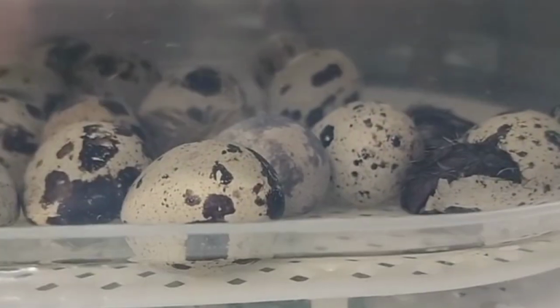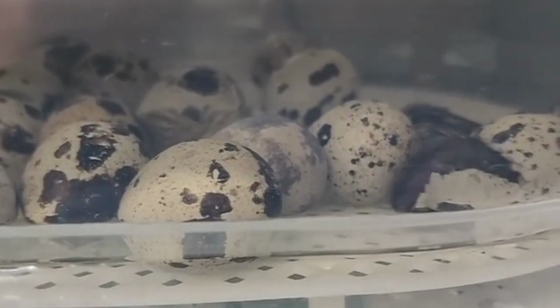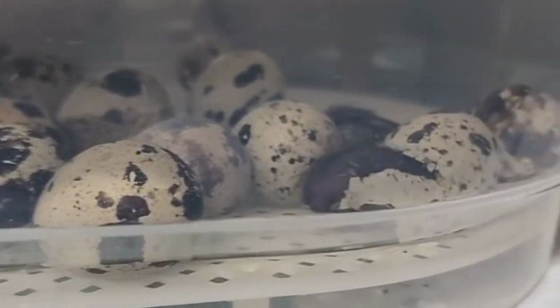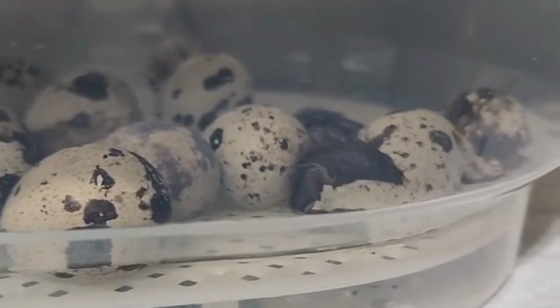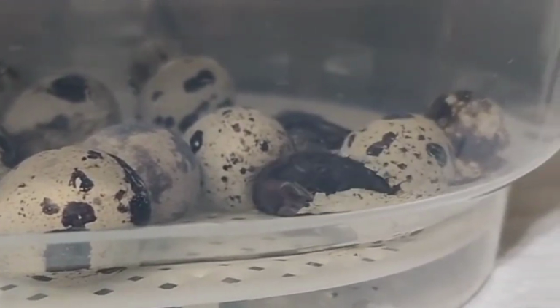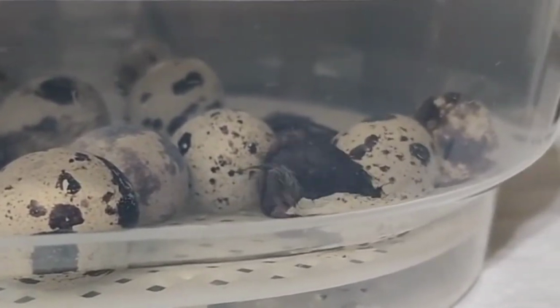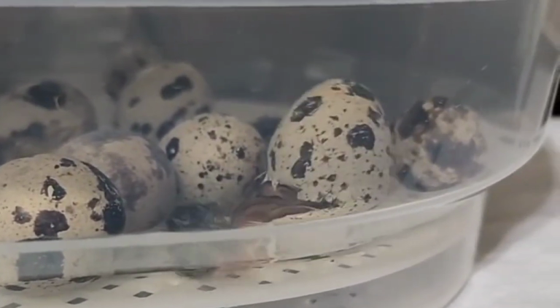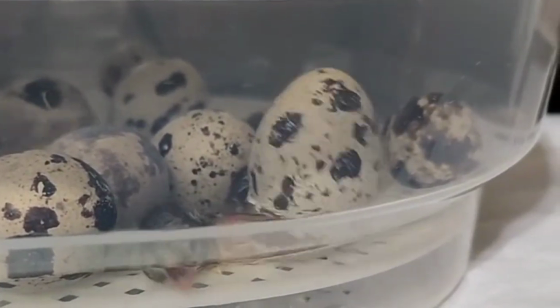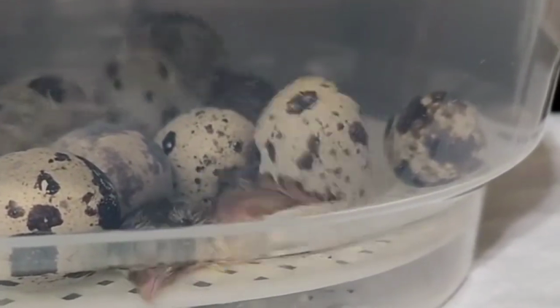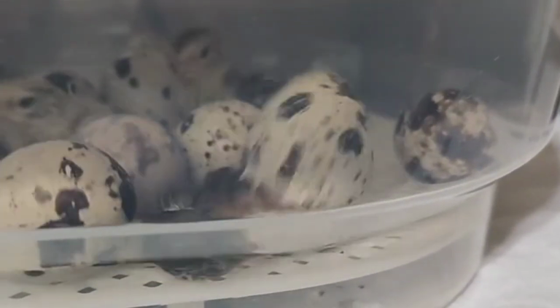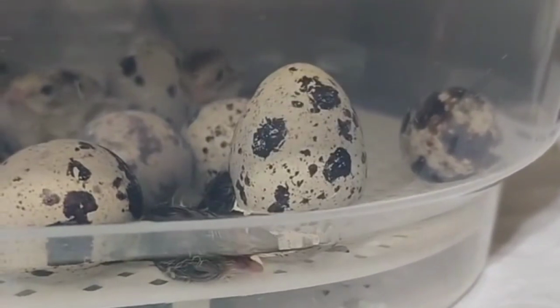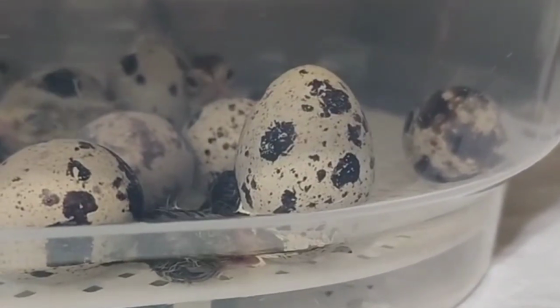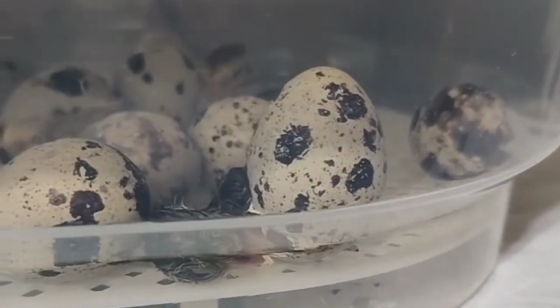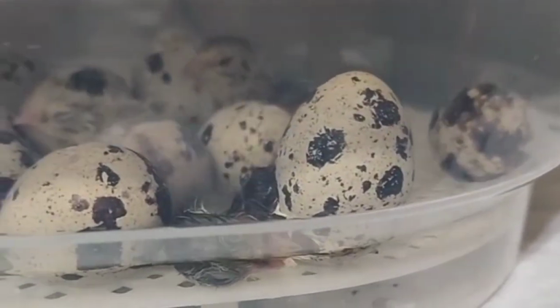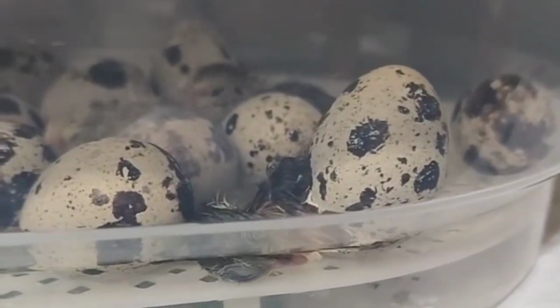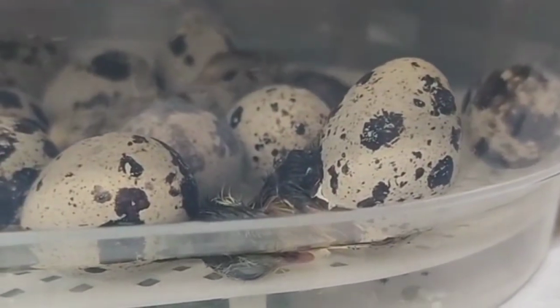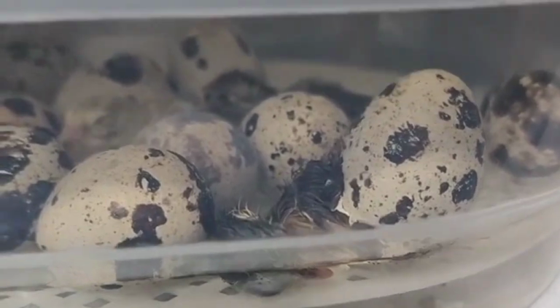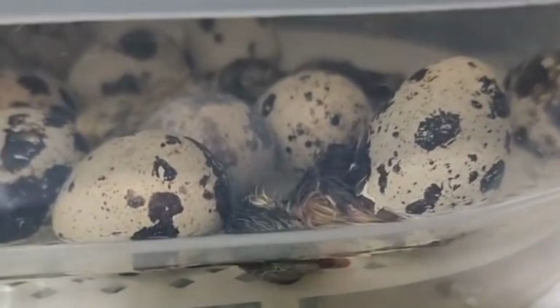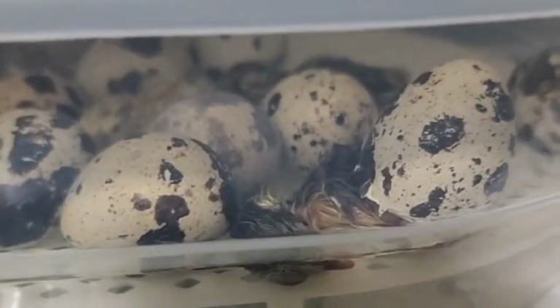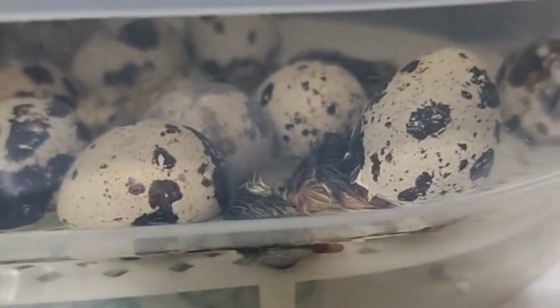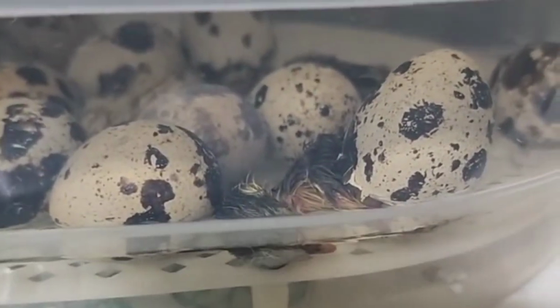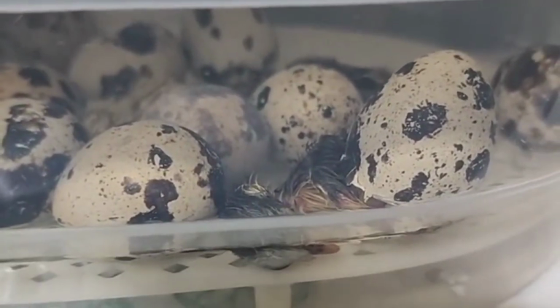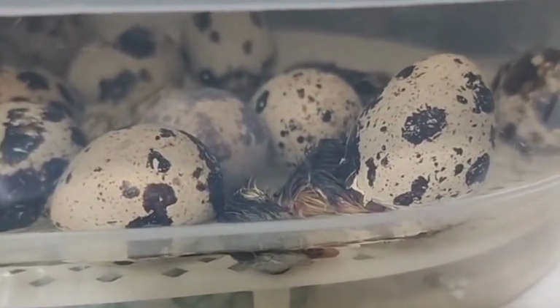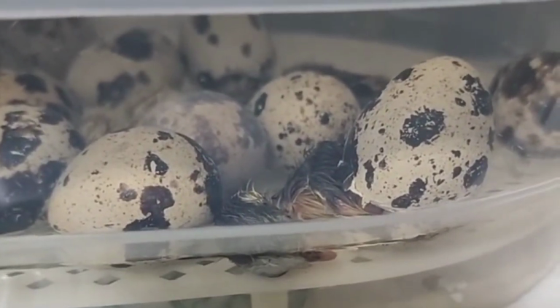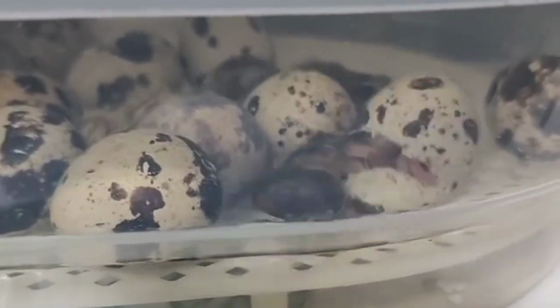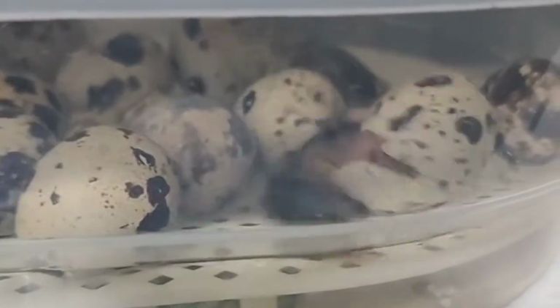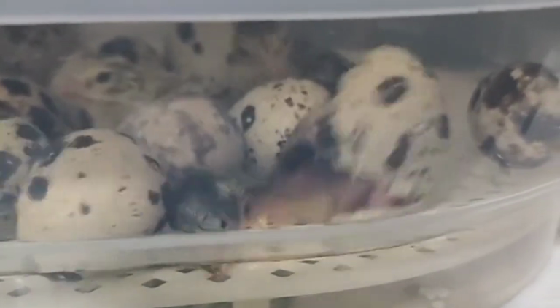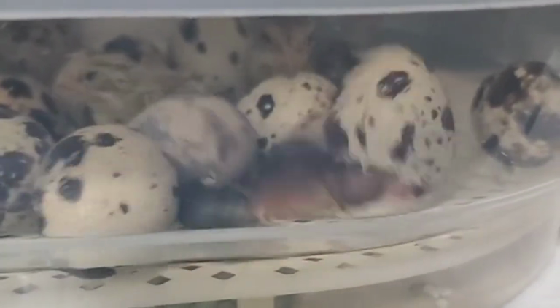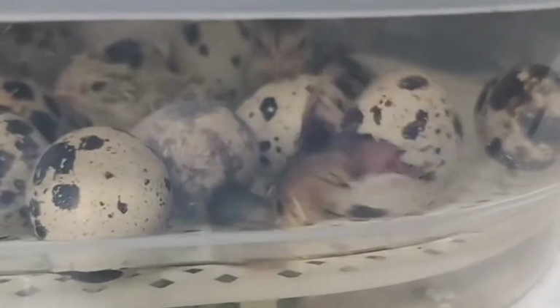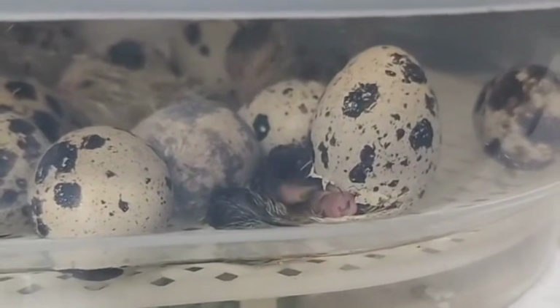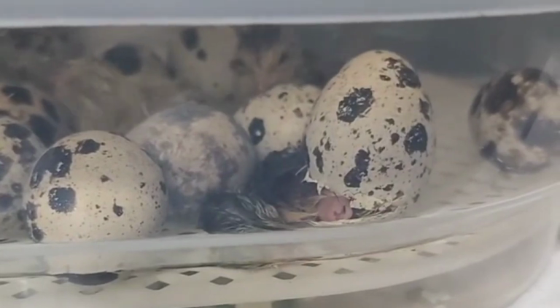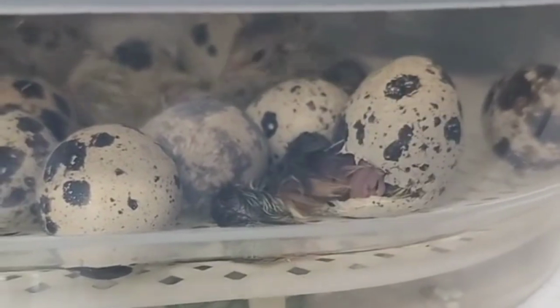Here's another one right in front popping out. It didn't take too long for this one — some of them did take a little while to break out of the shell, but this one popped out very quickly.